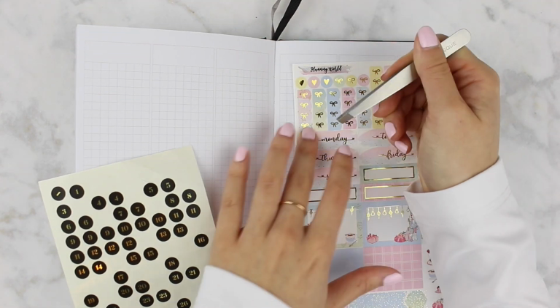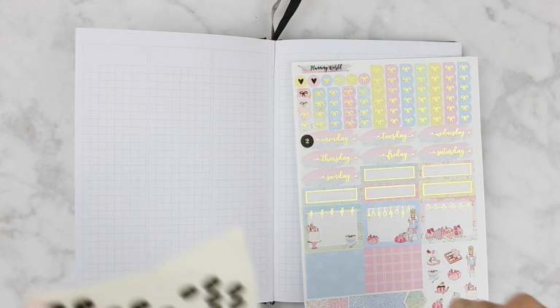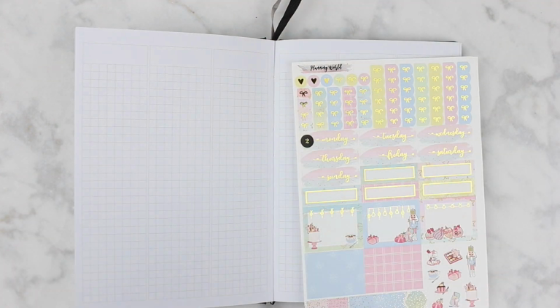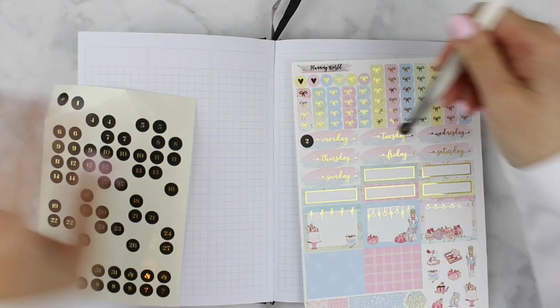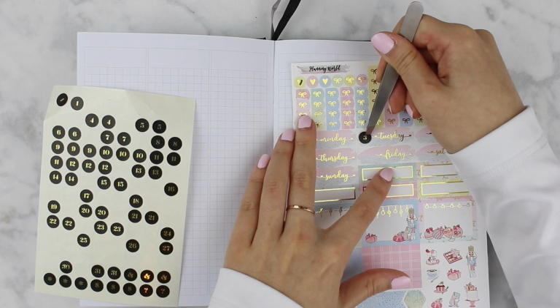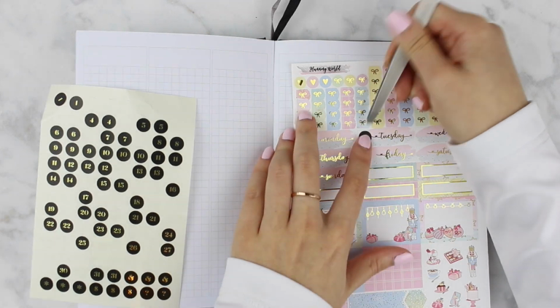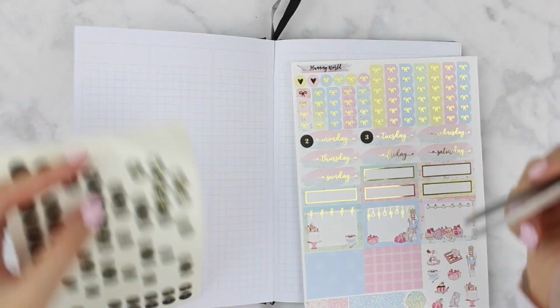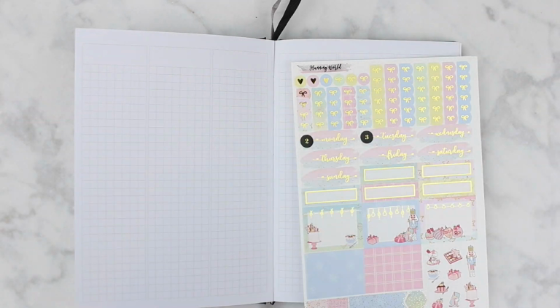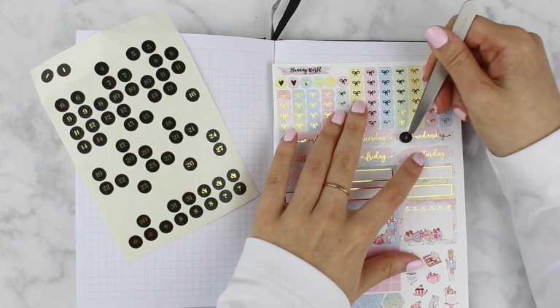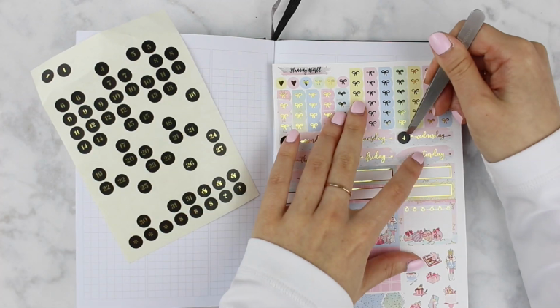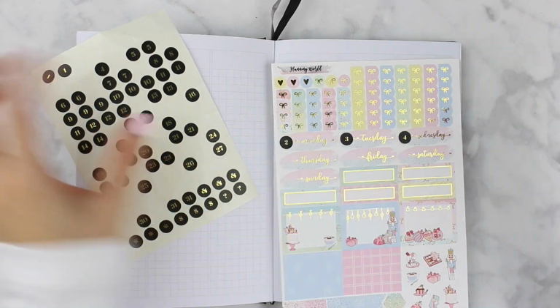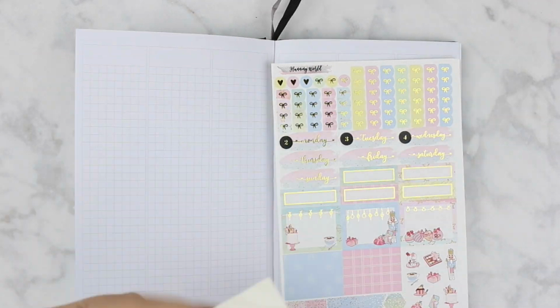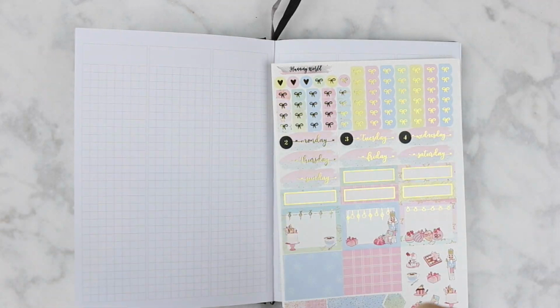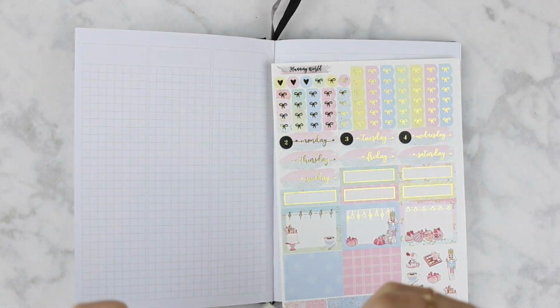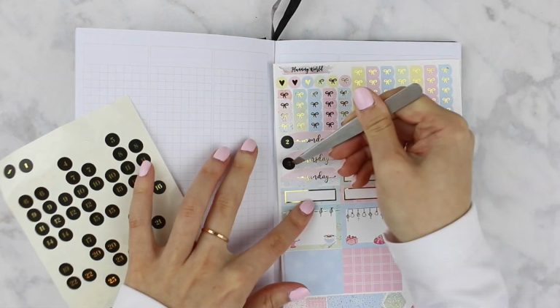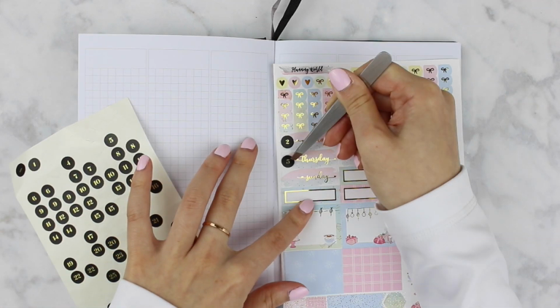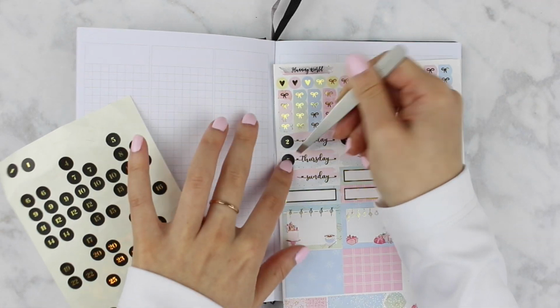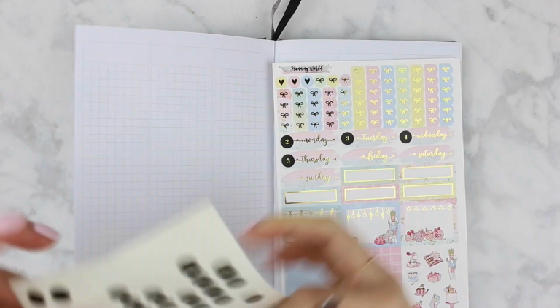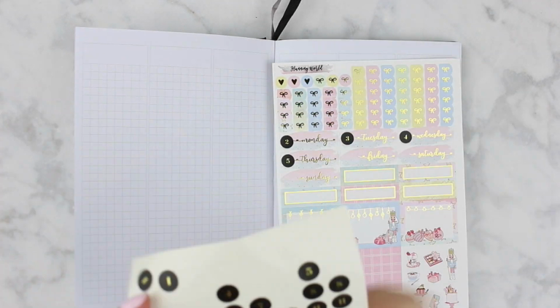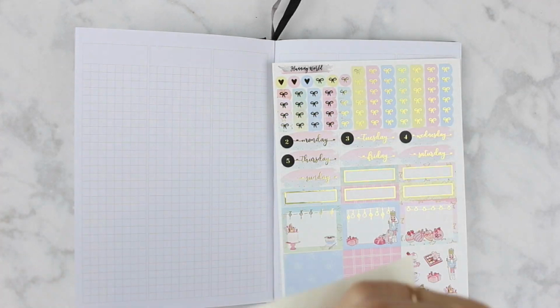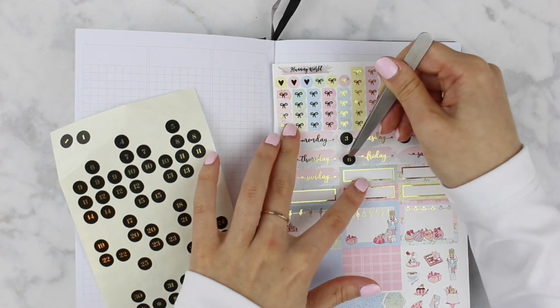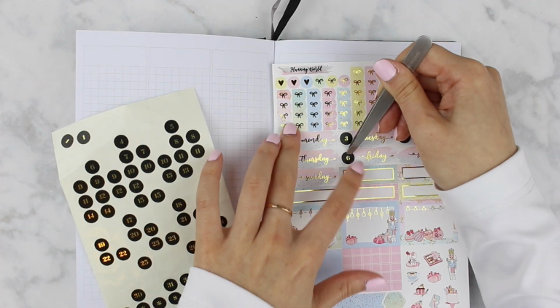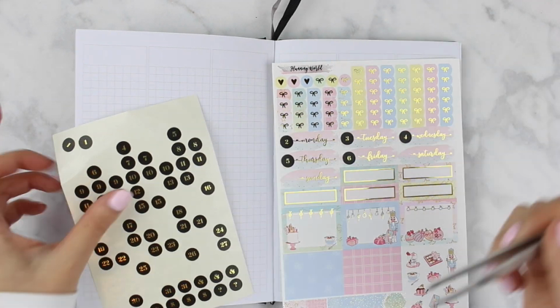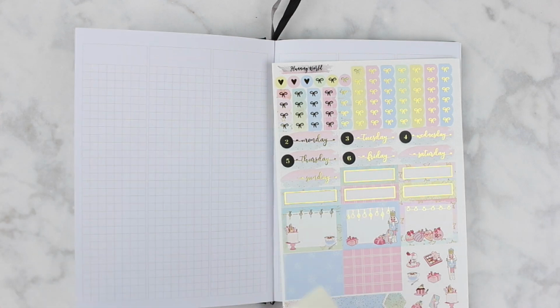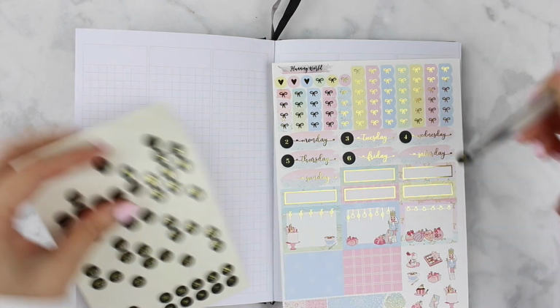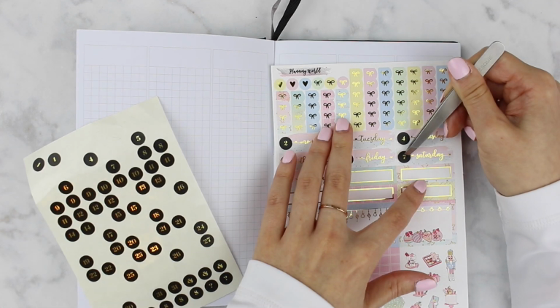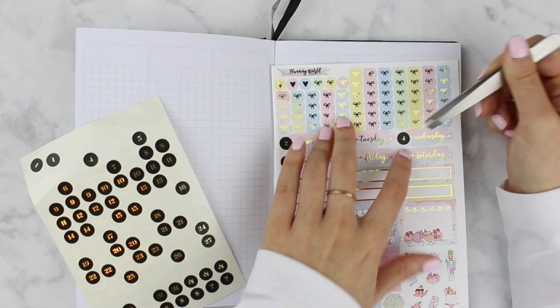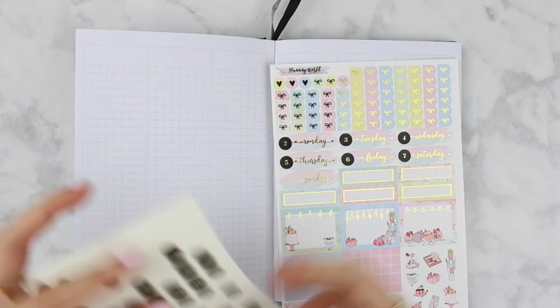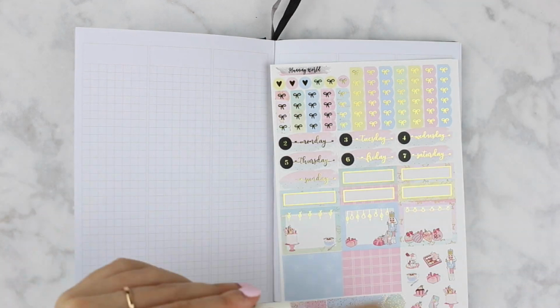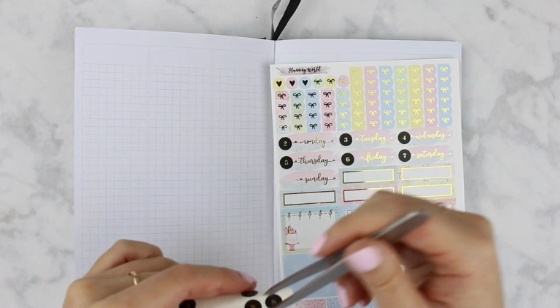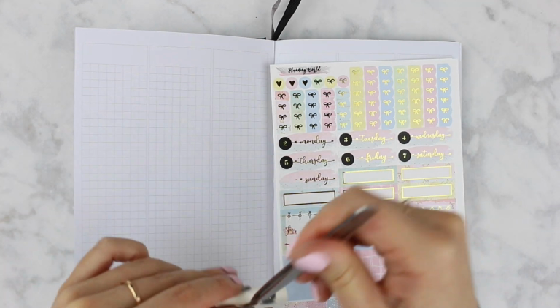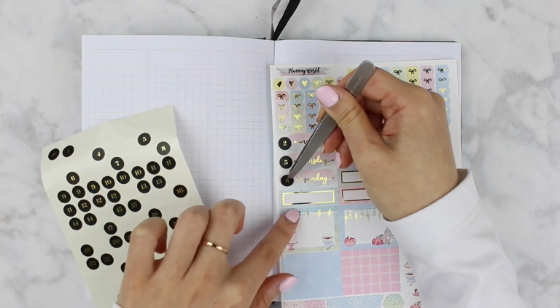I believe there's a year in the planner. There's also a set of monthlies in the front which I haven't played around with yet, but I hope to sometime in the future.